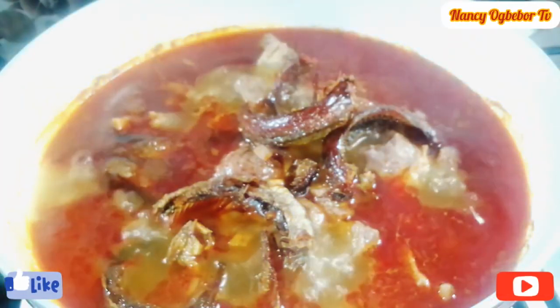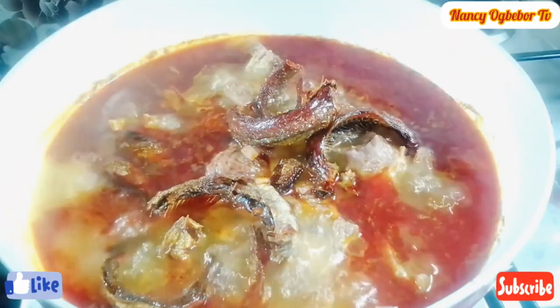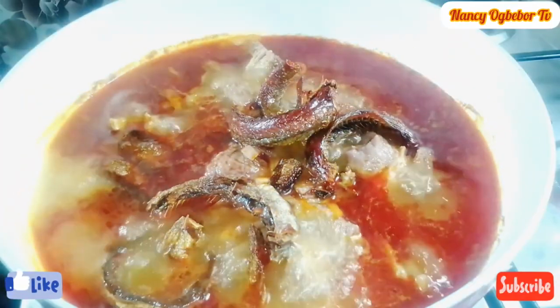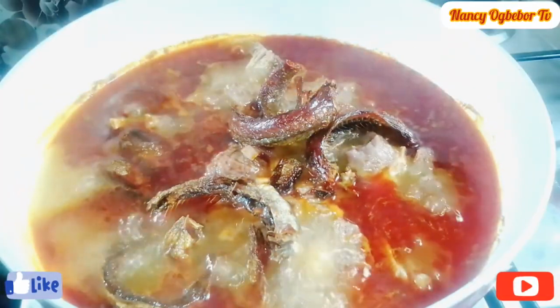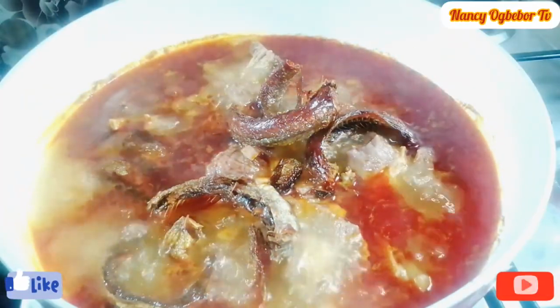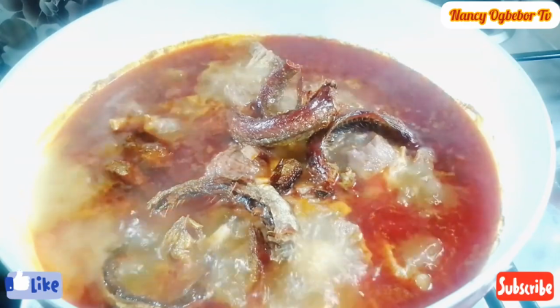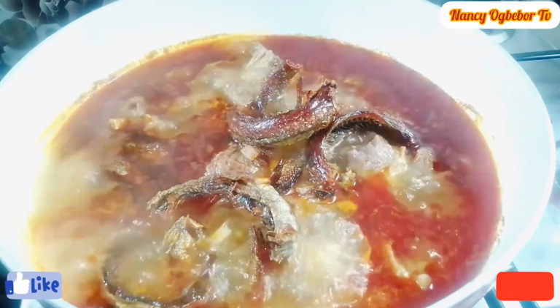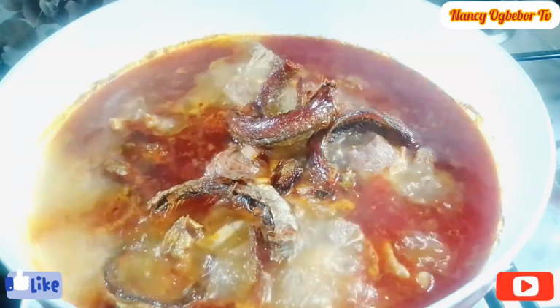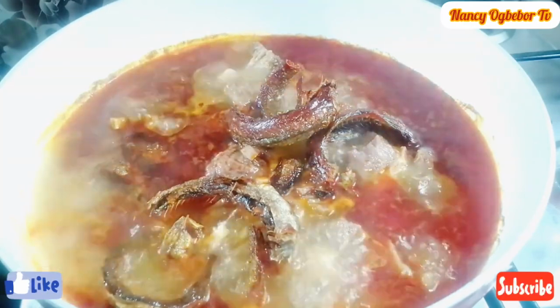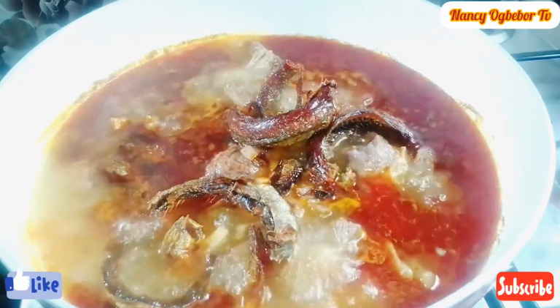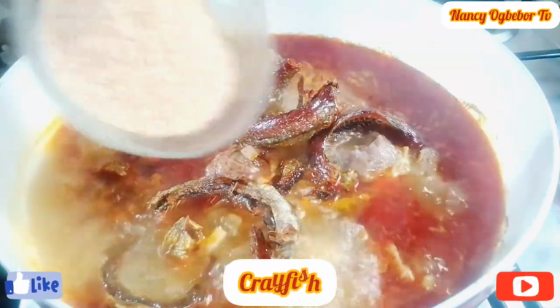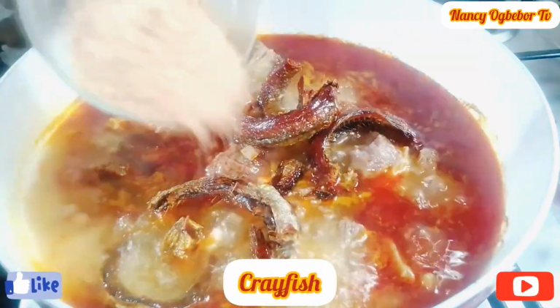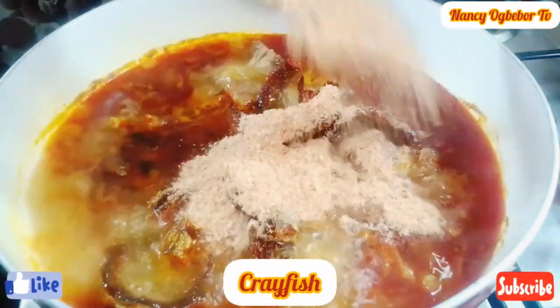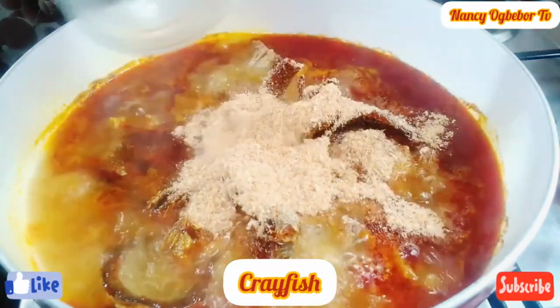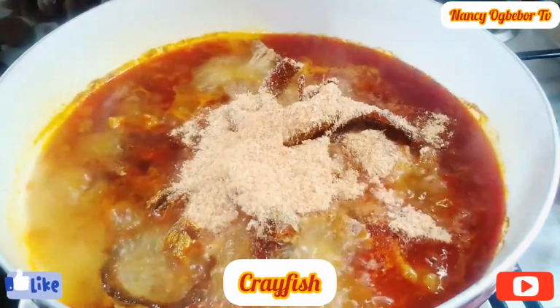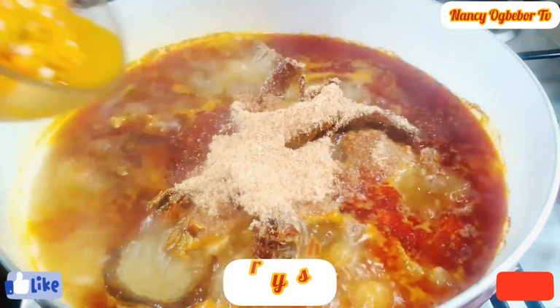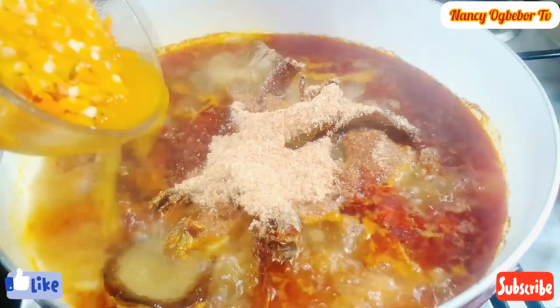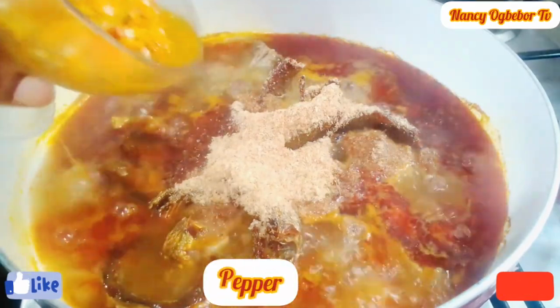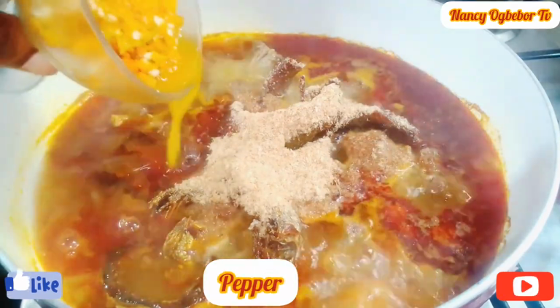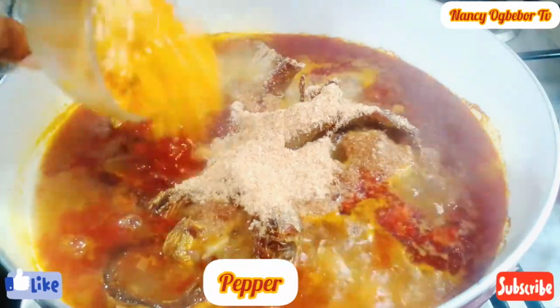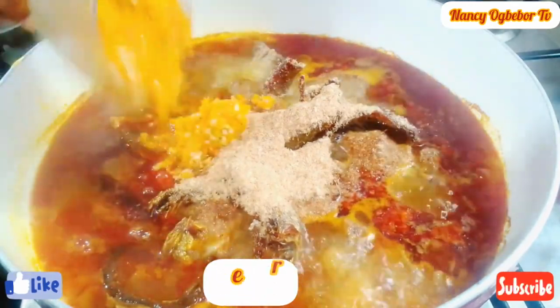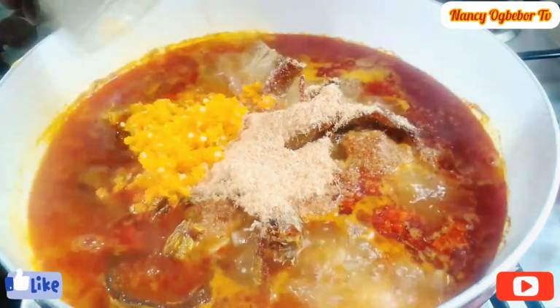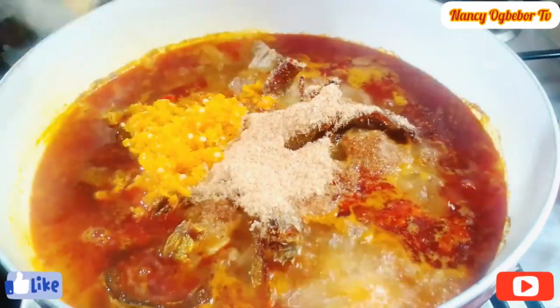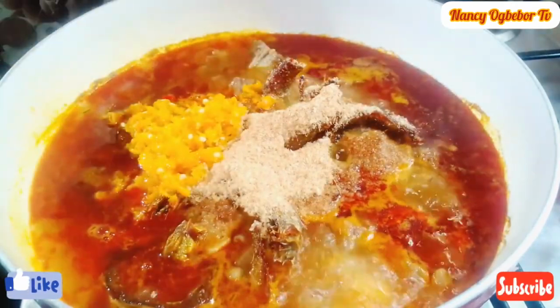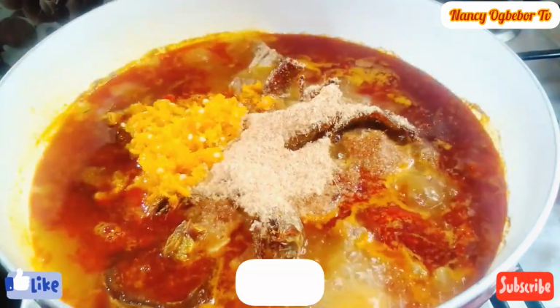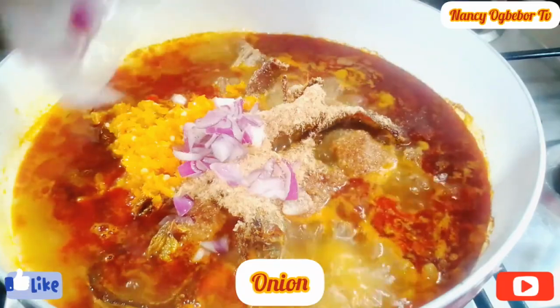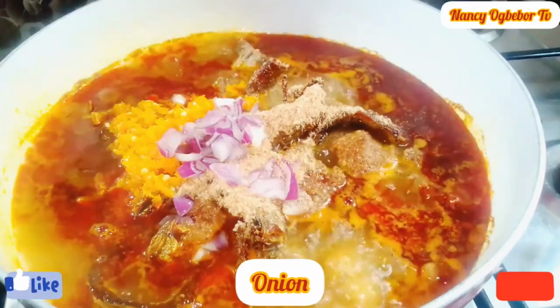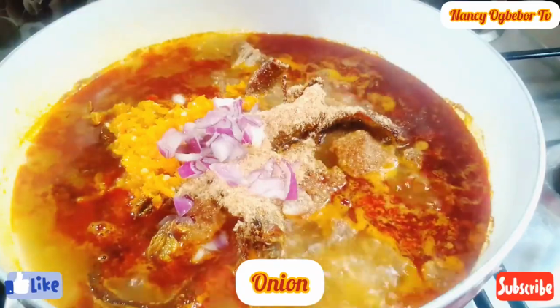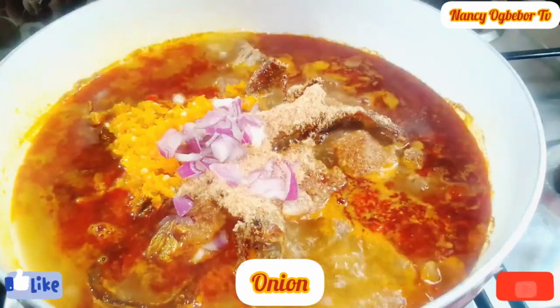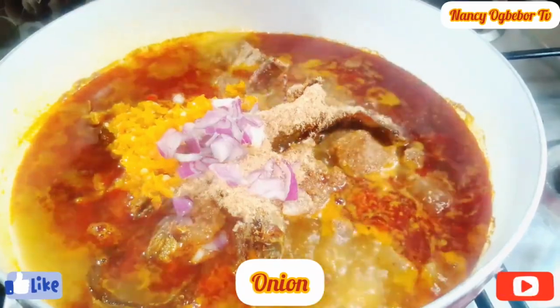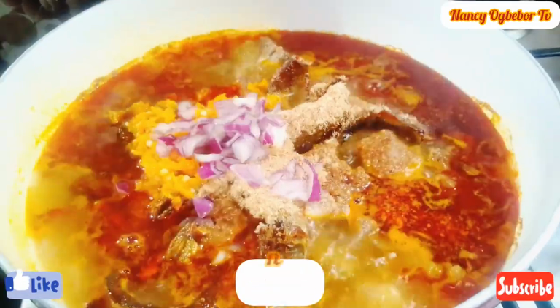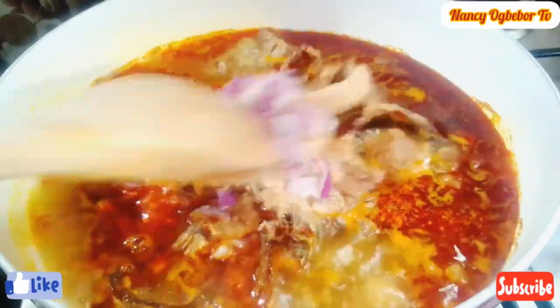After a few minutes I'll go in with my crayfish powder, my fresh pepper — I used yellow pepper there. I'll add in more onion and I'm gonna stir everything together to combine.